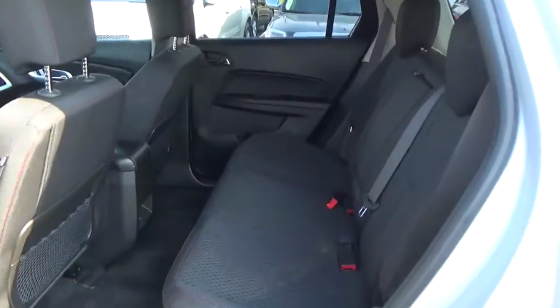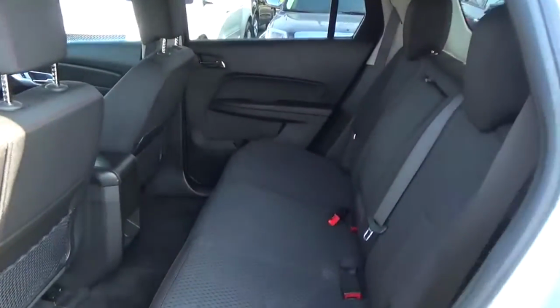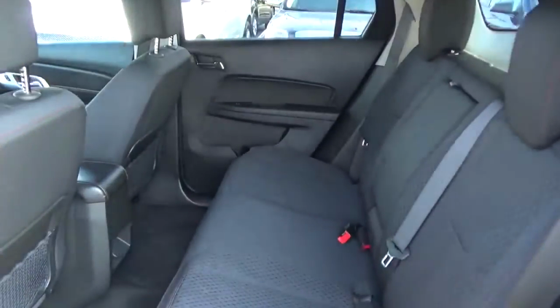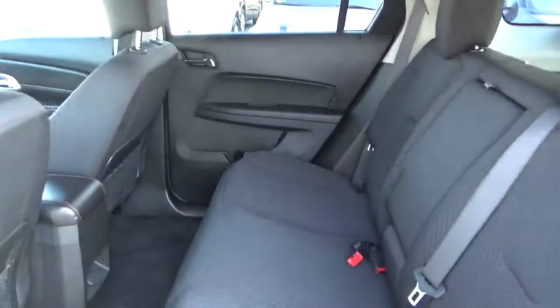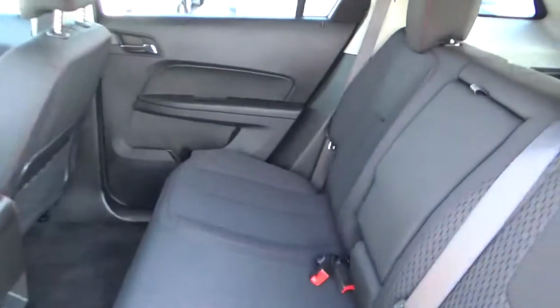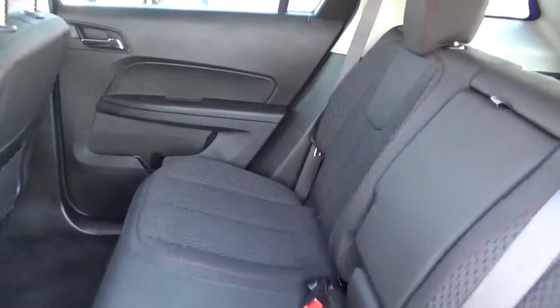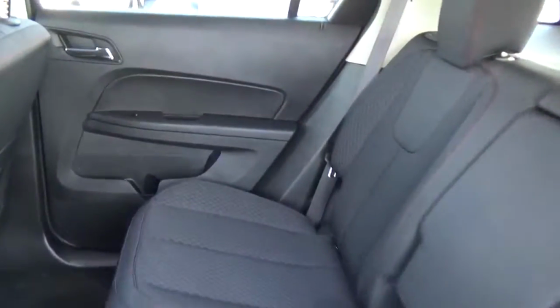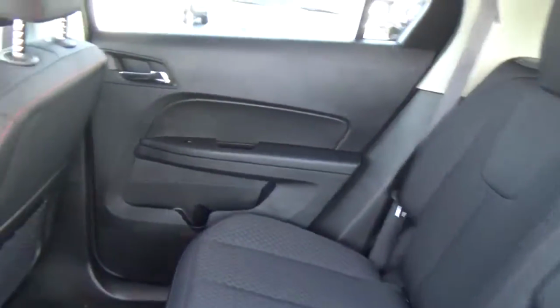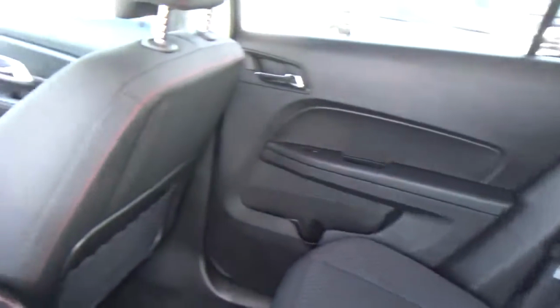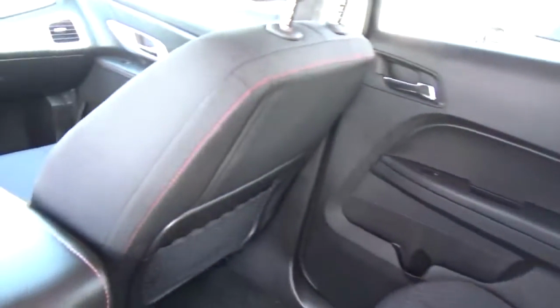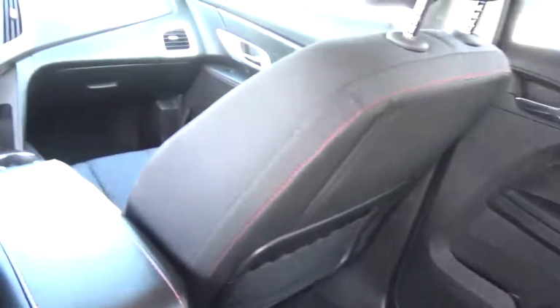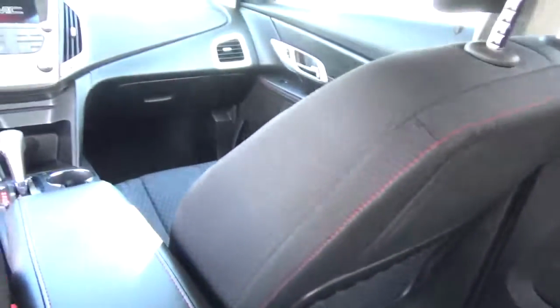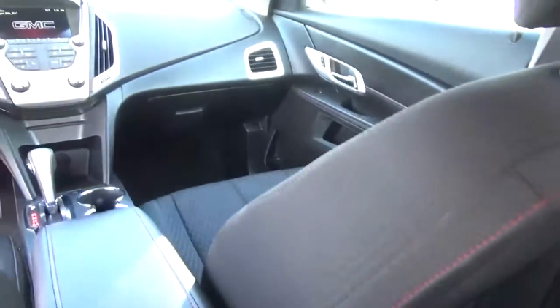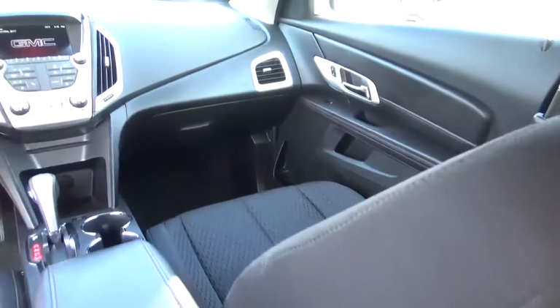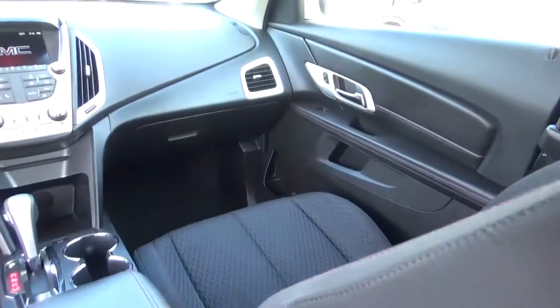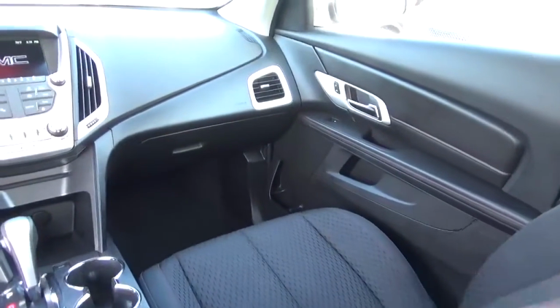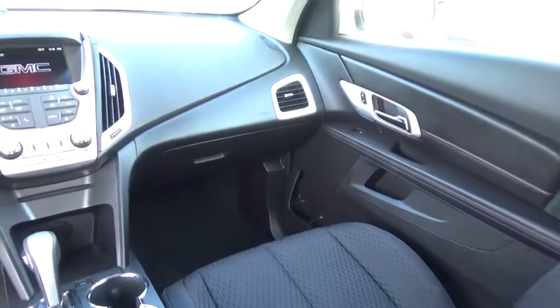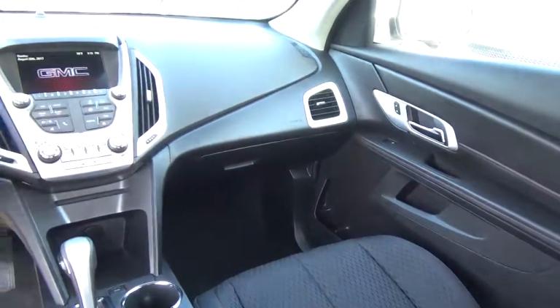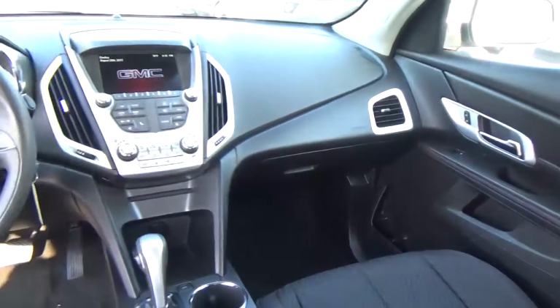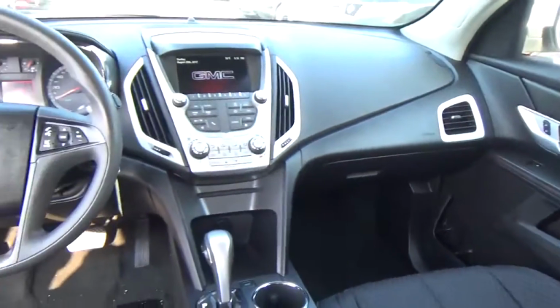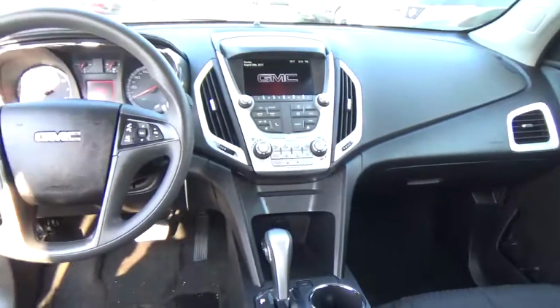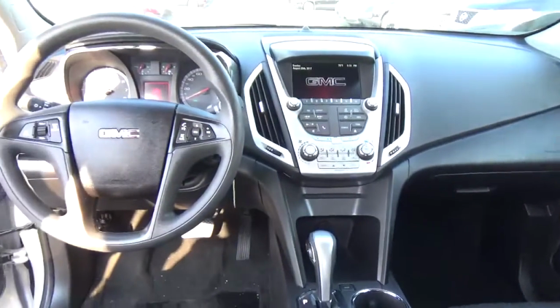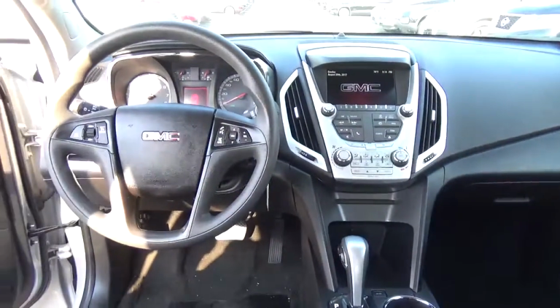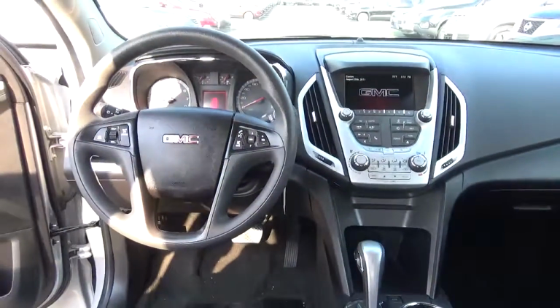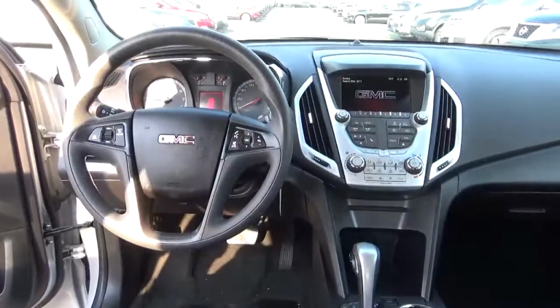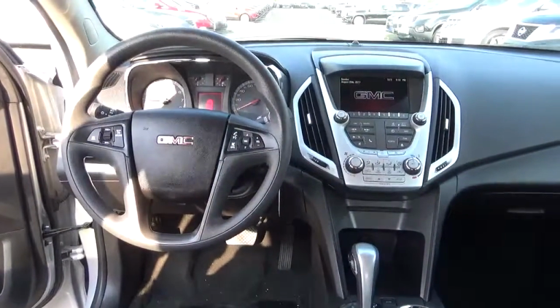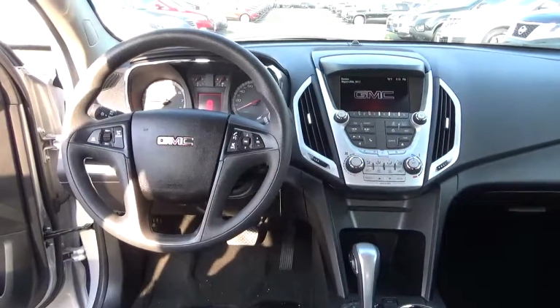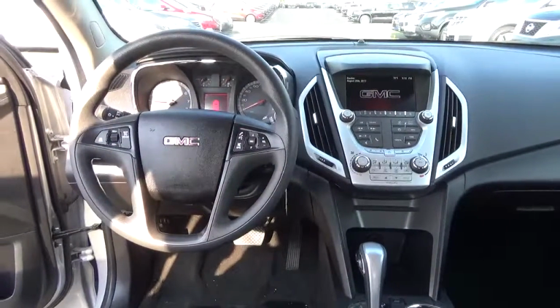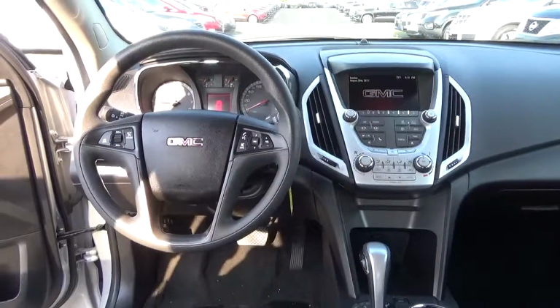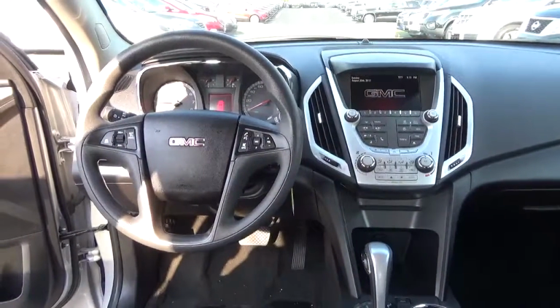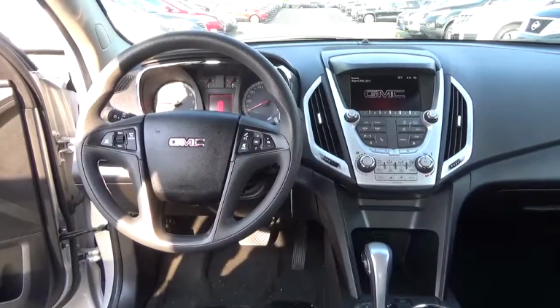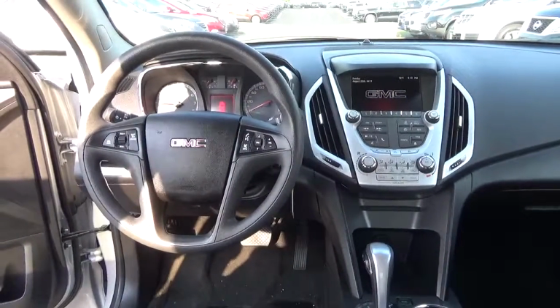Folding rear seat. Come check us out at Hayes Automotive on the west side of Columbus.